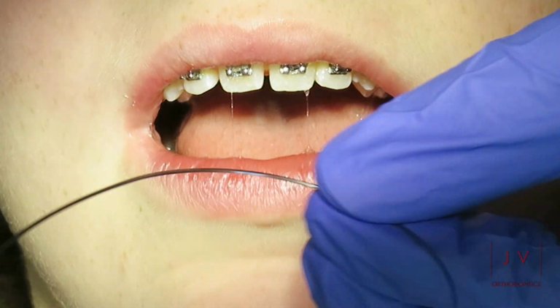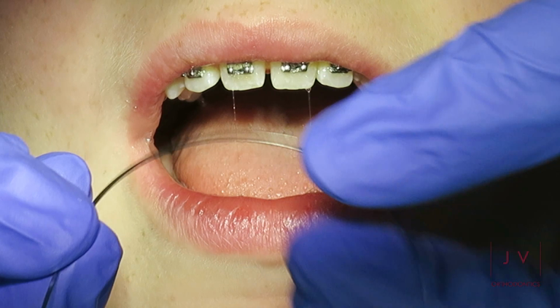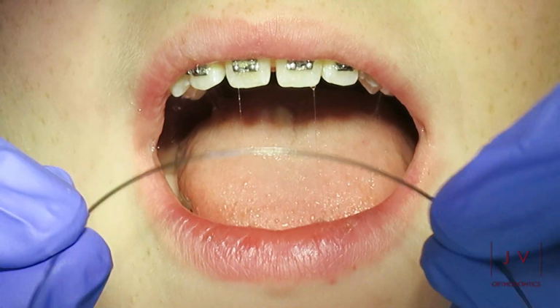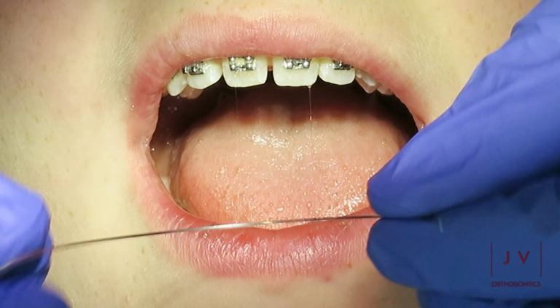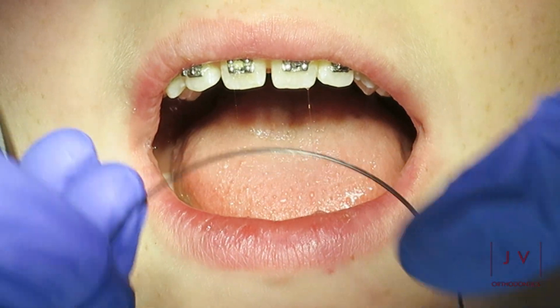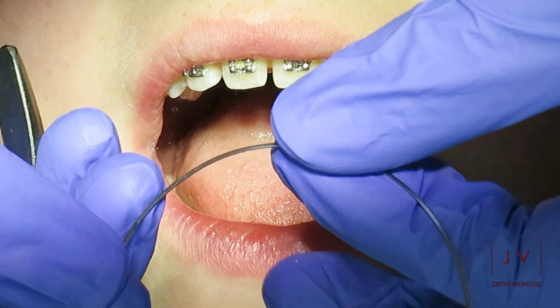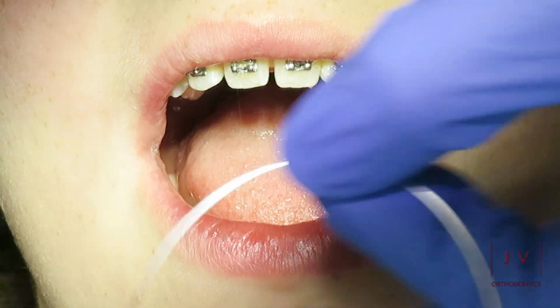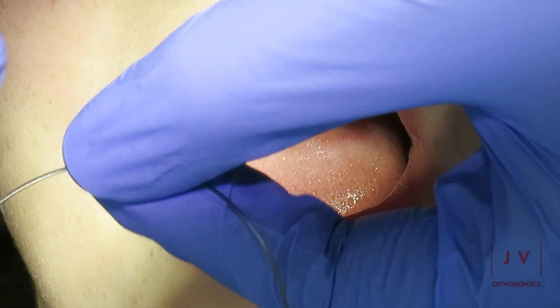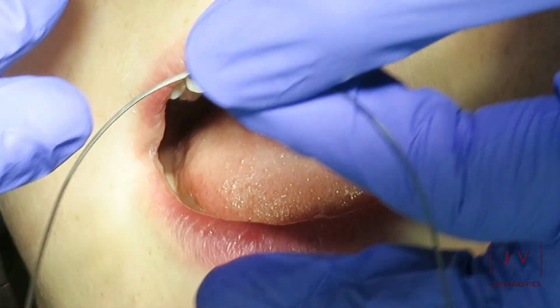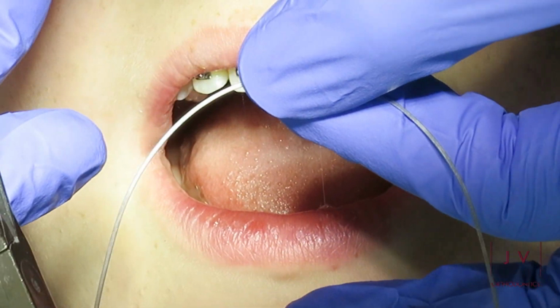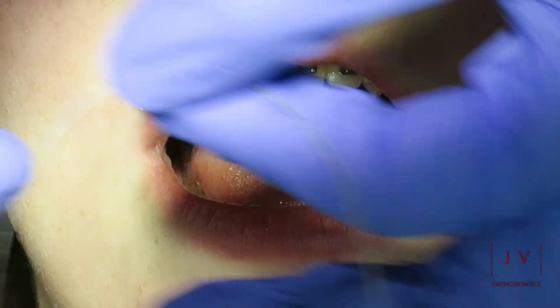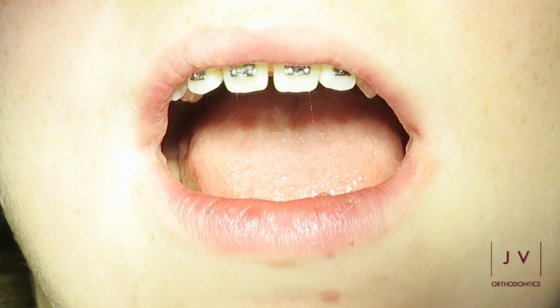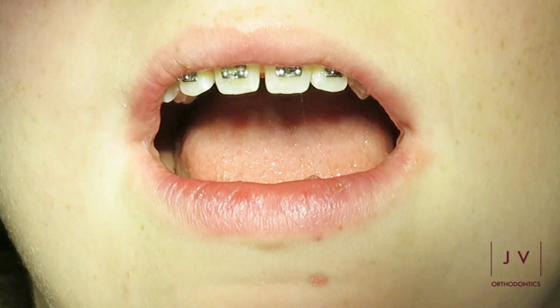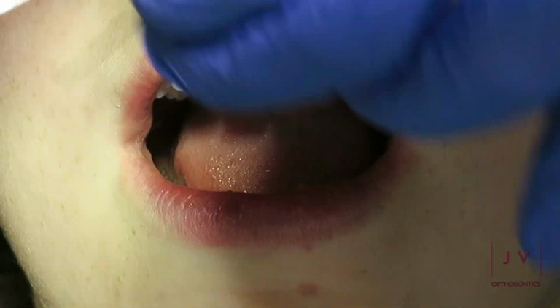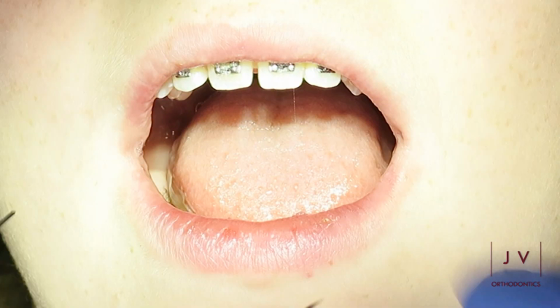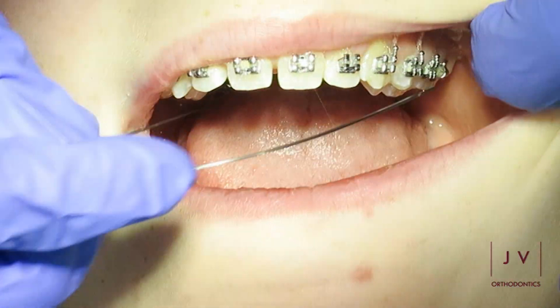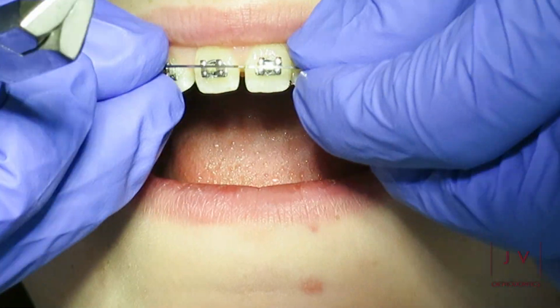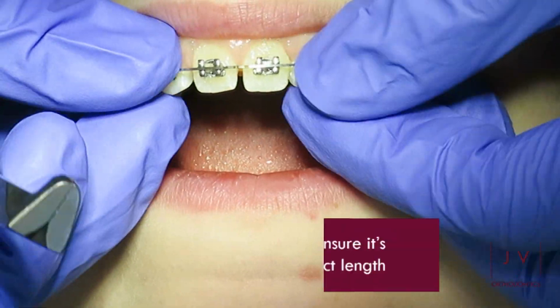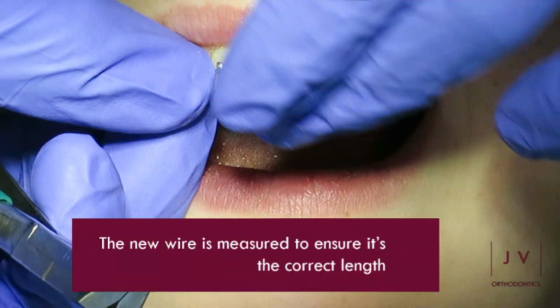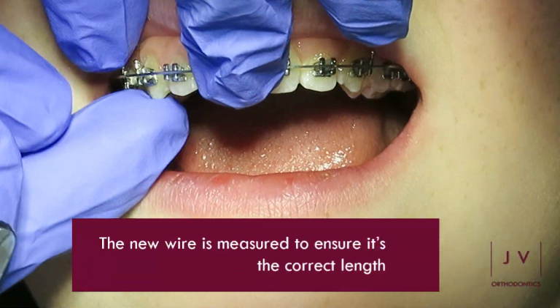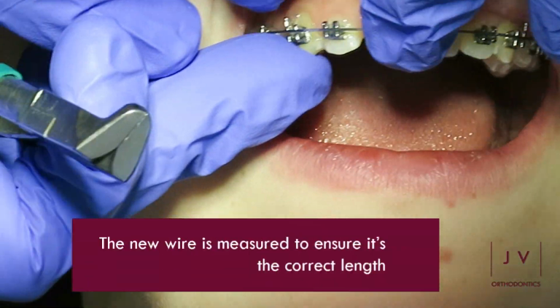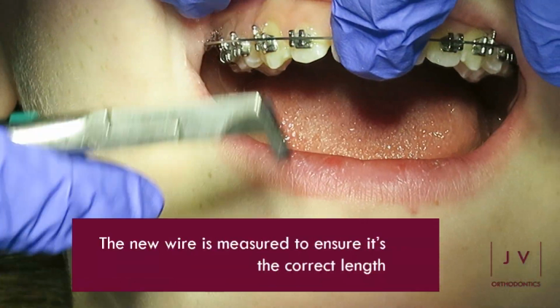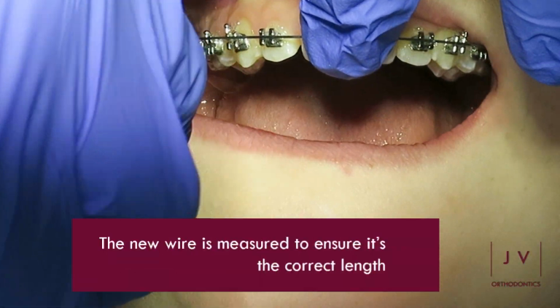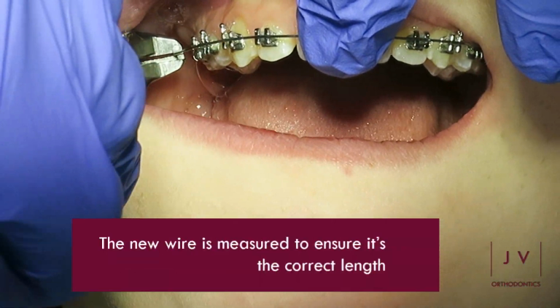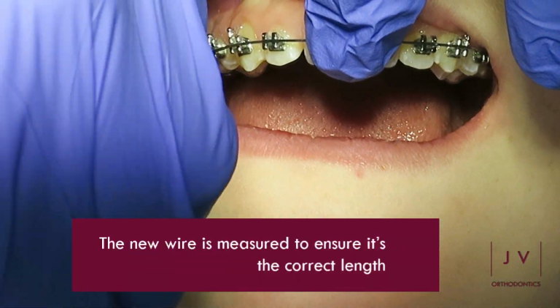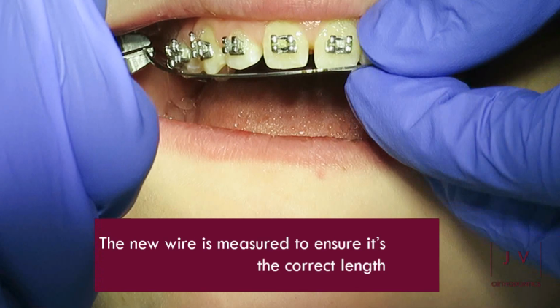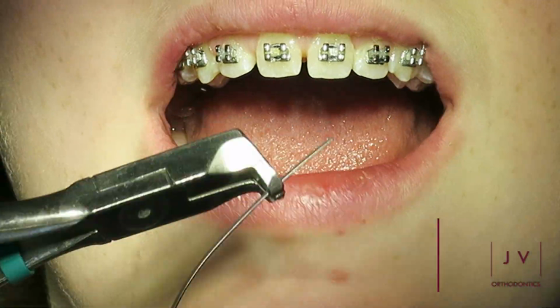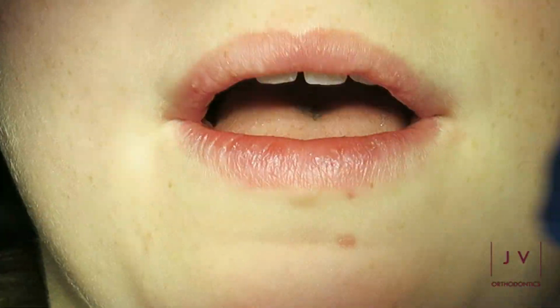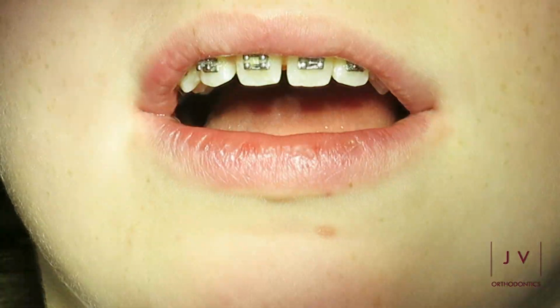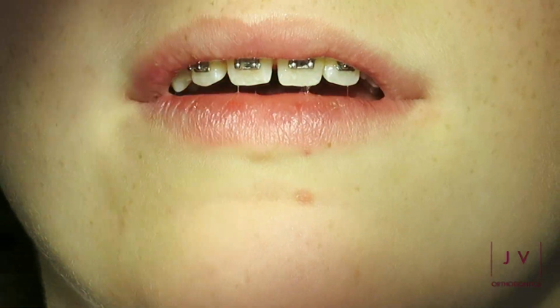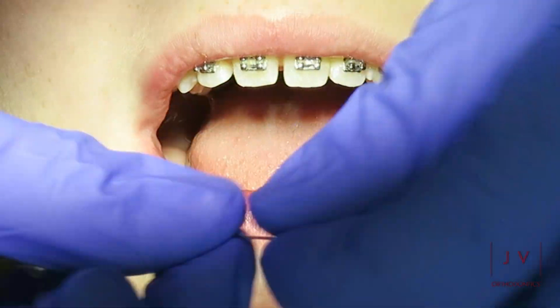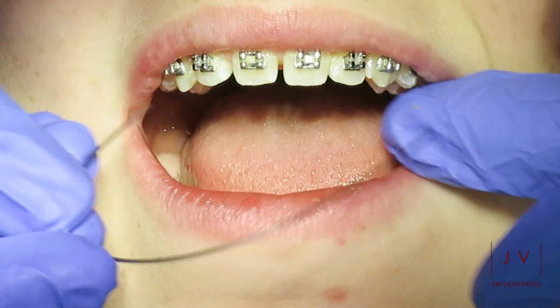The next step is to measure the new wires that we are going to fit, to make sure that they do not end up being too long, because otherwise they can sometimes poke out of the back of the last bracket and that can lead to some discomfort.